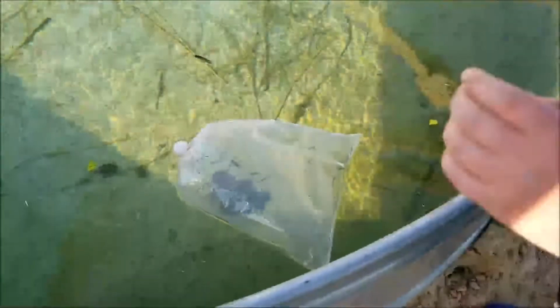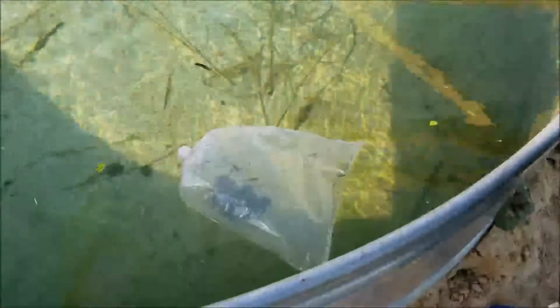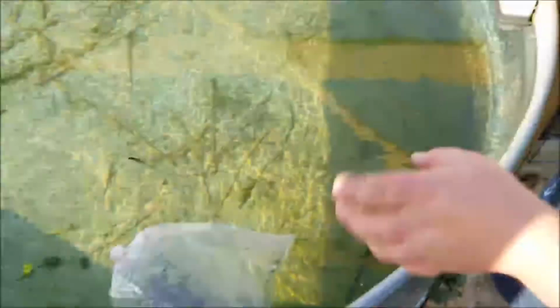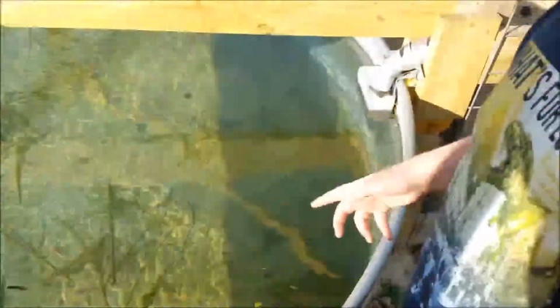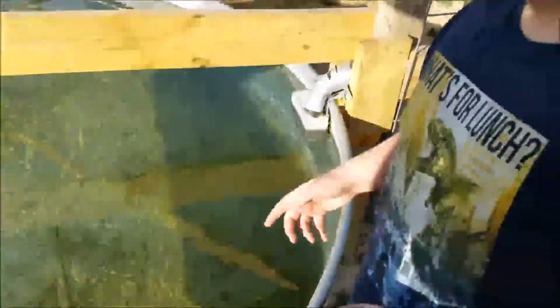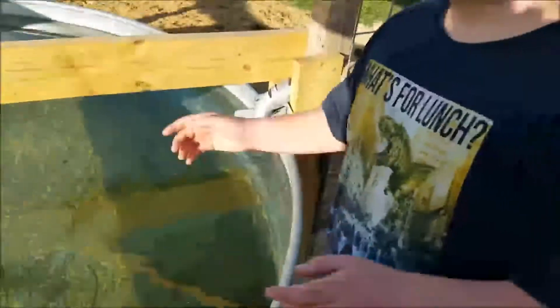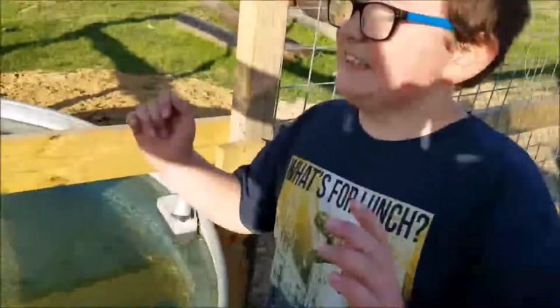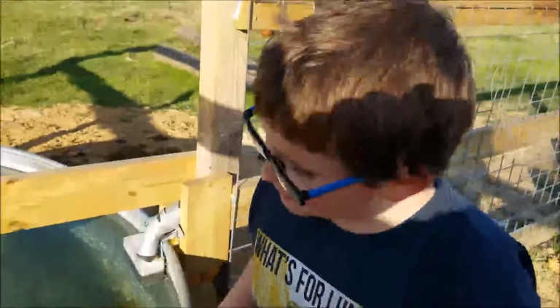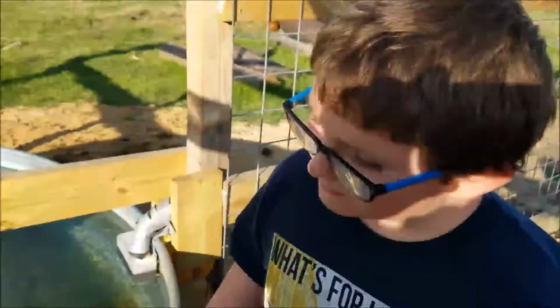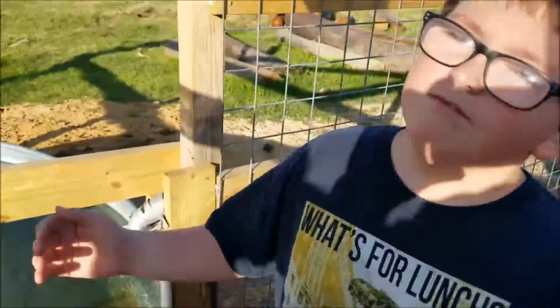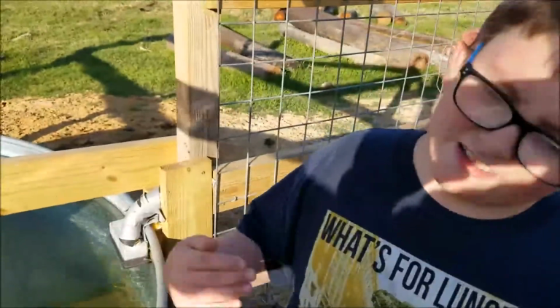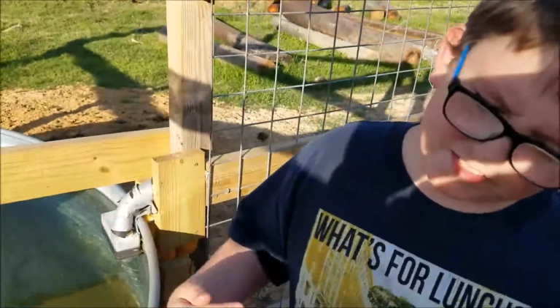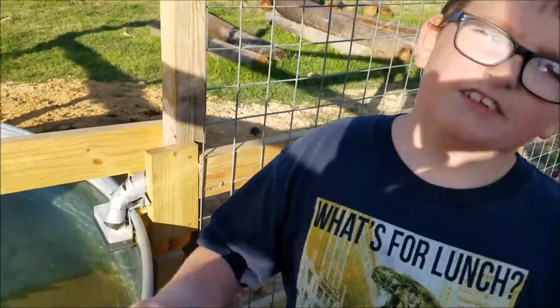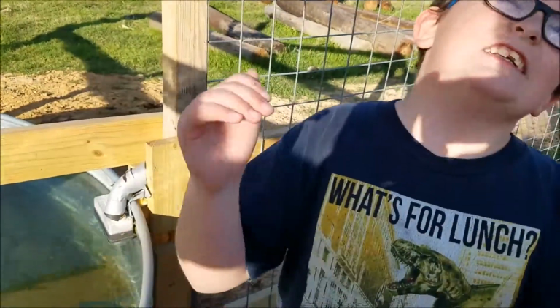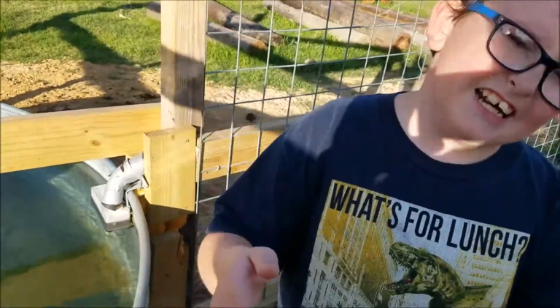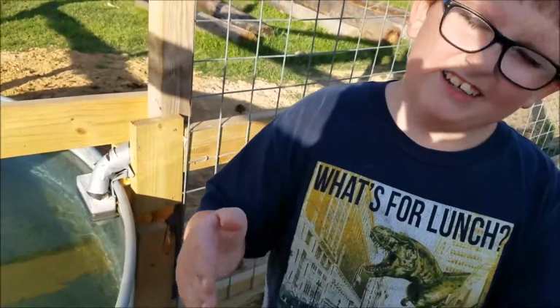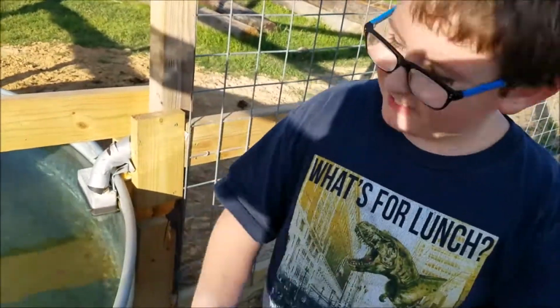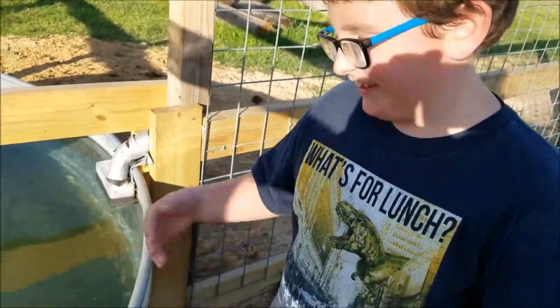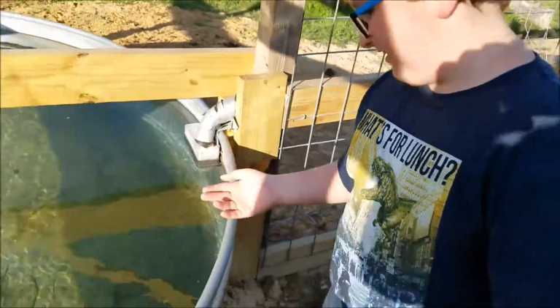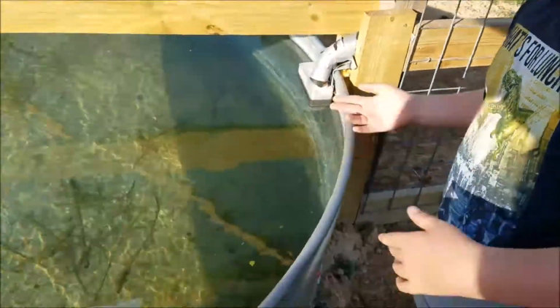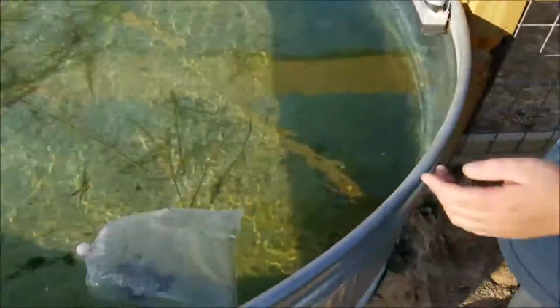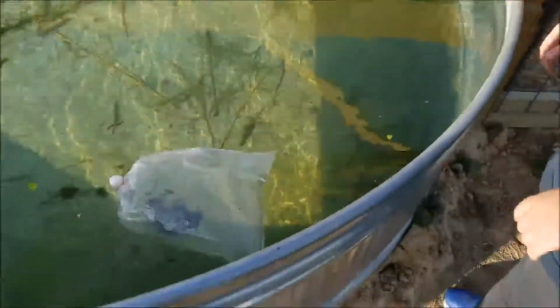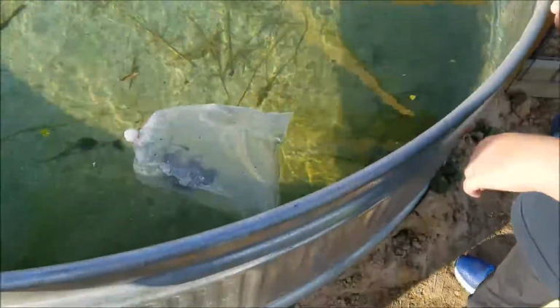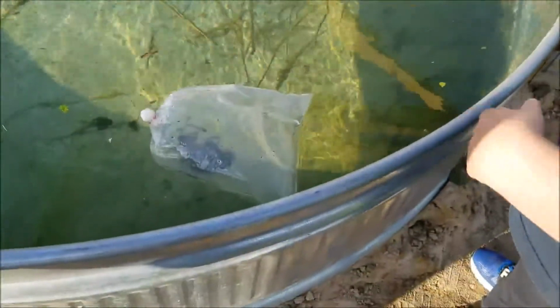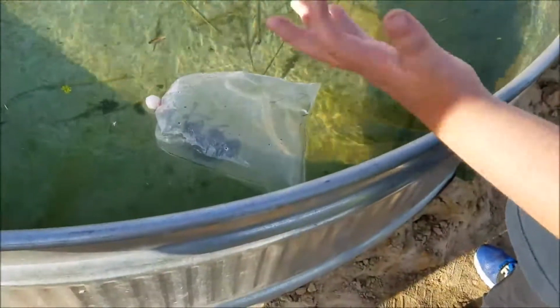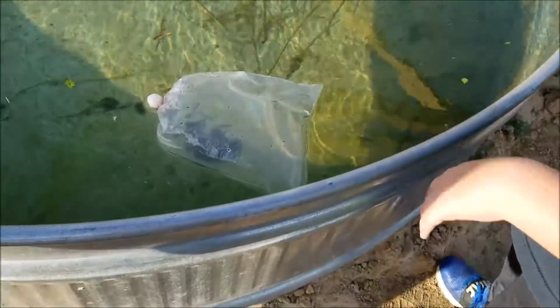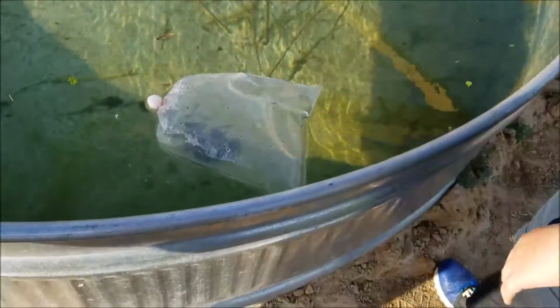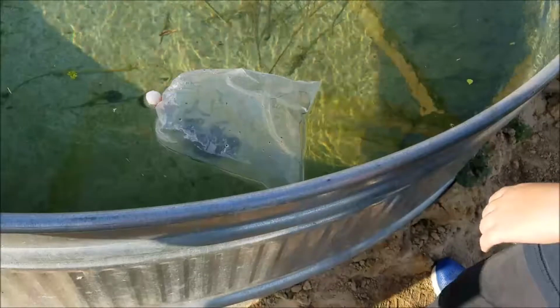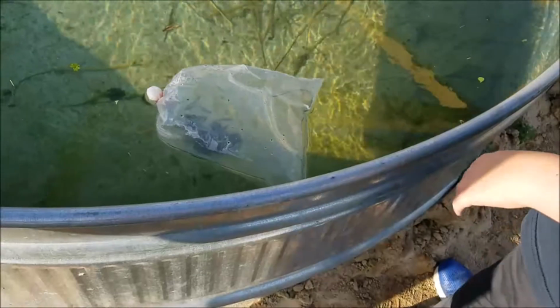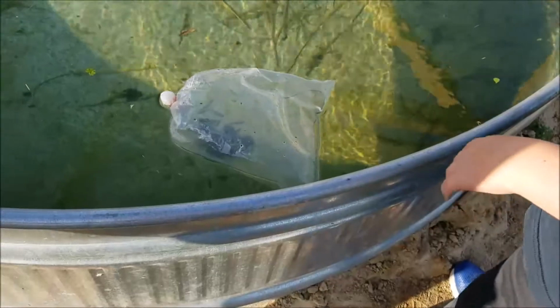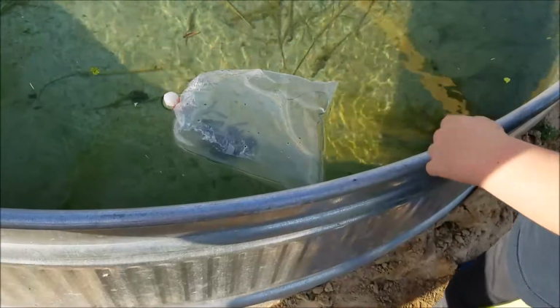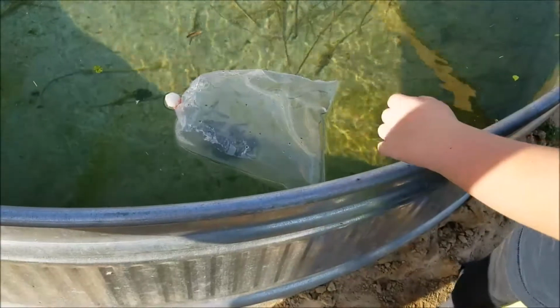Welcome back, ladies and gentlemen. This is the Moots Park. My name is Colt. This is Dad holding the camera, obviously, because we got no tripod today — it's in the house.